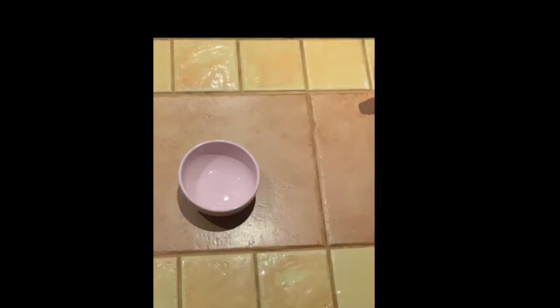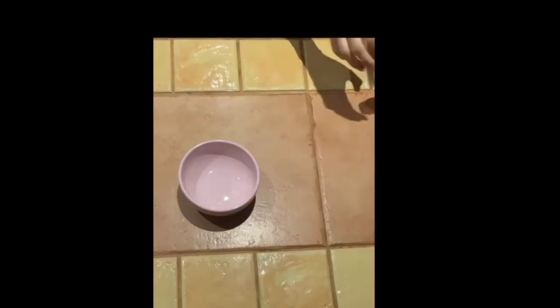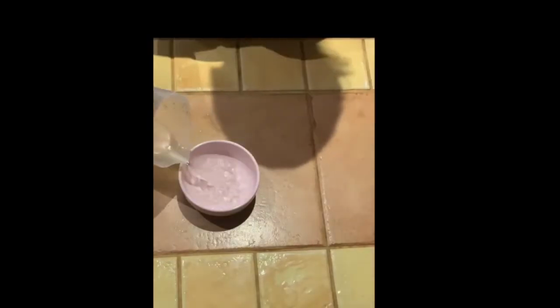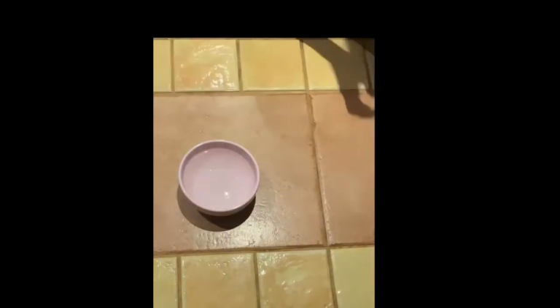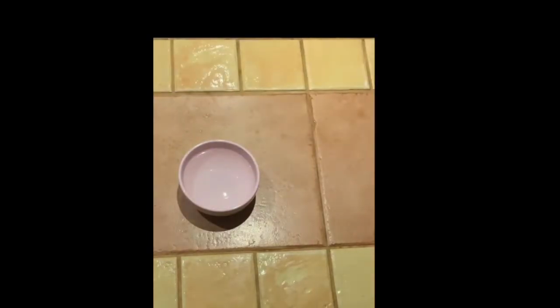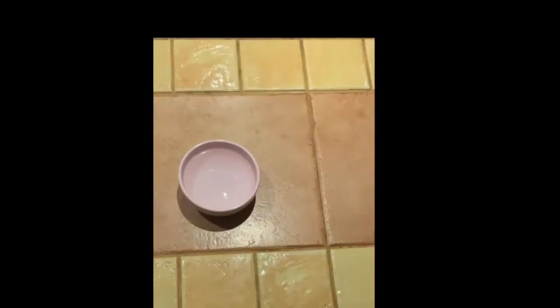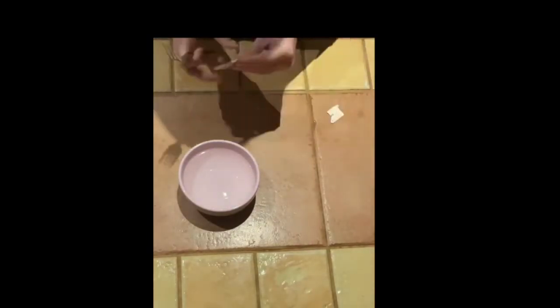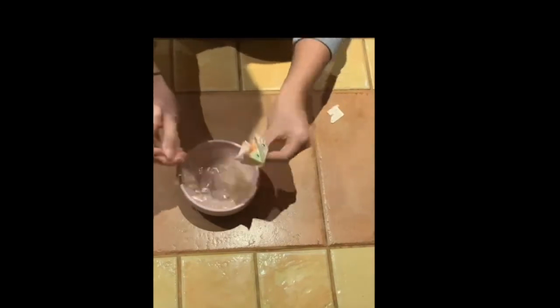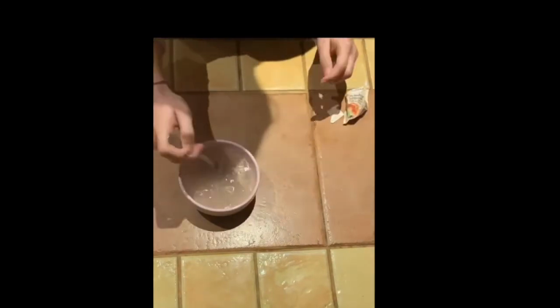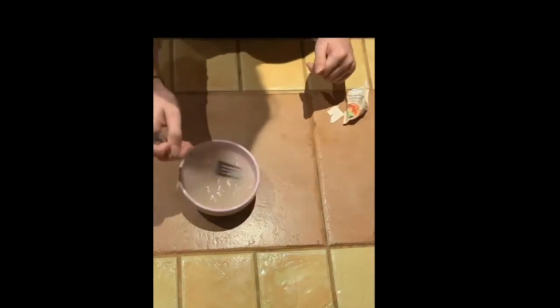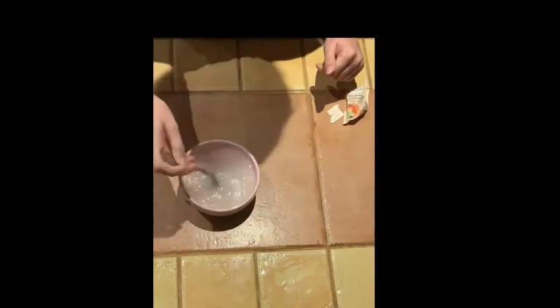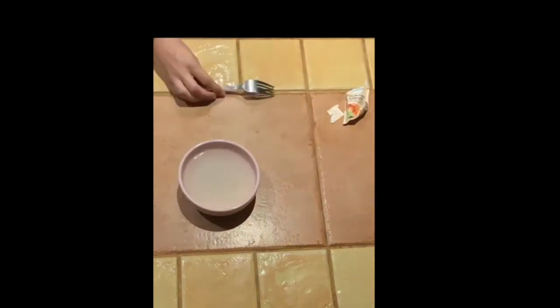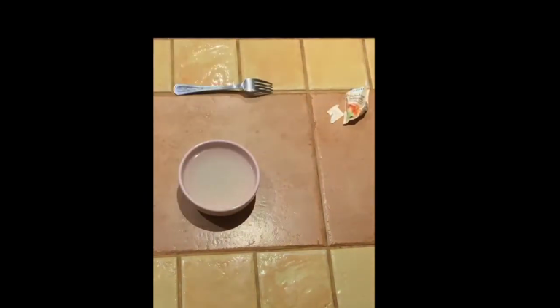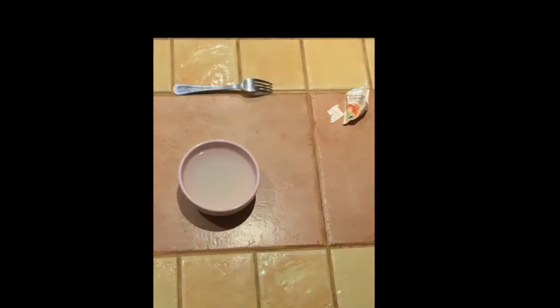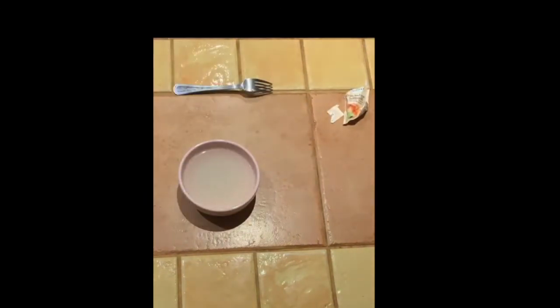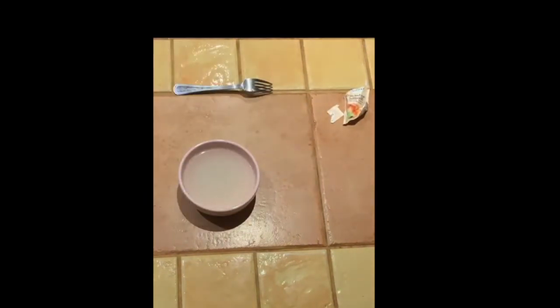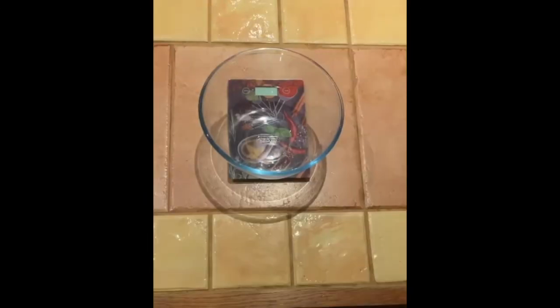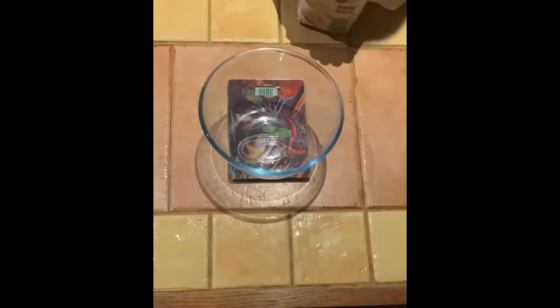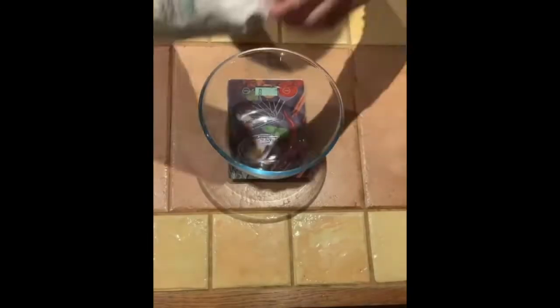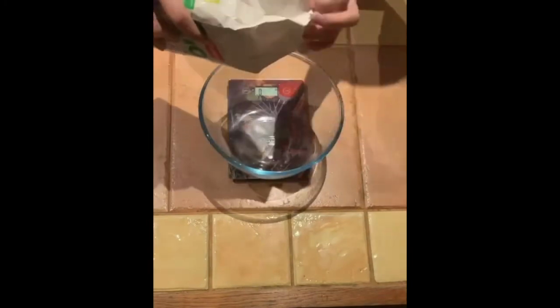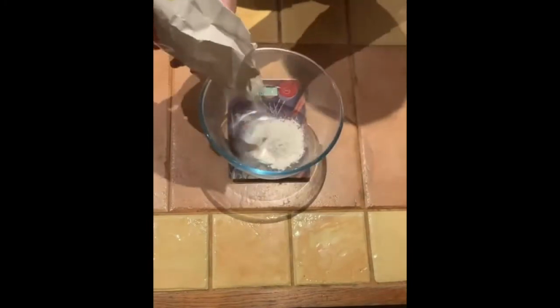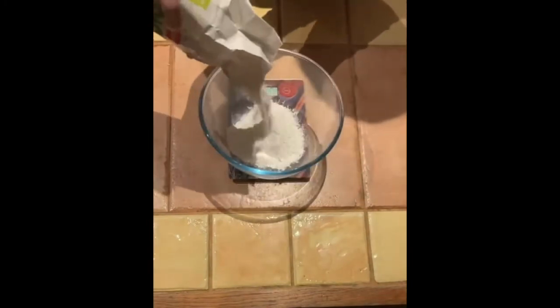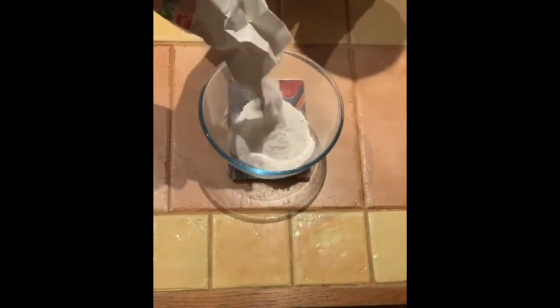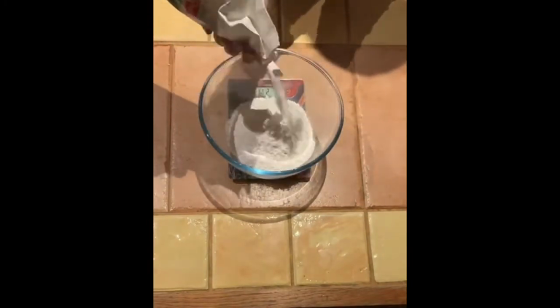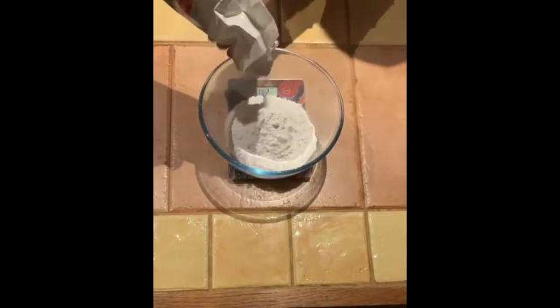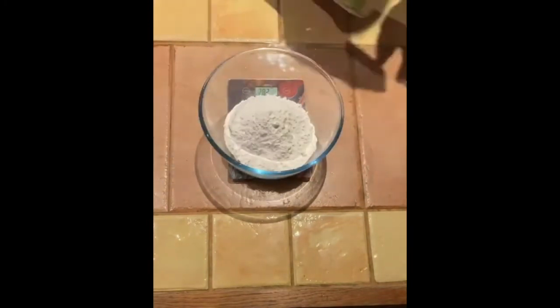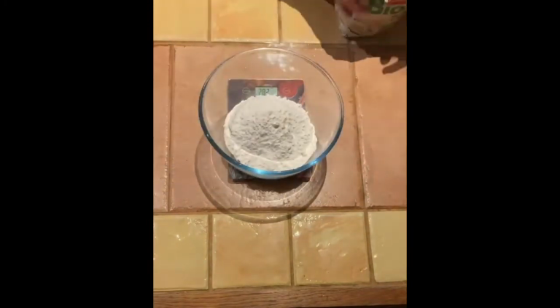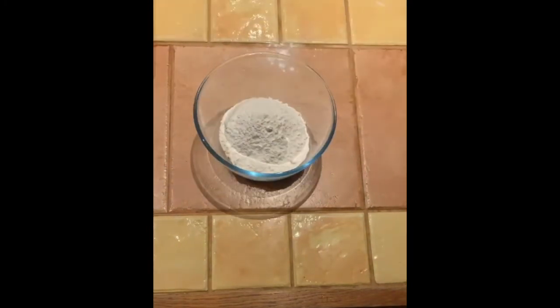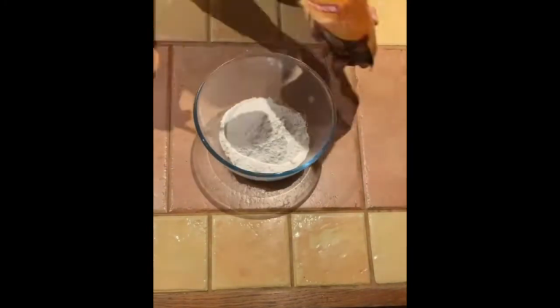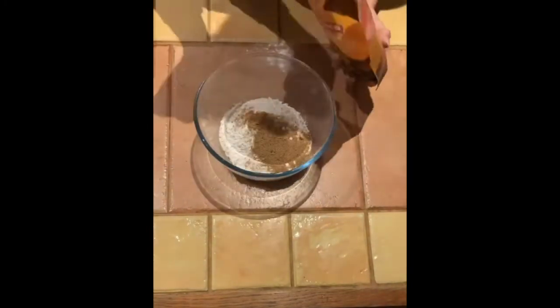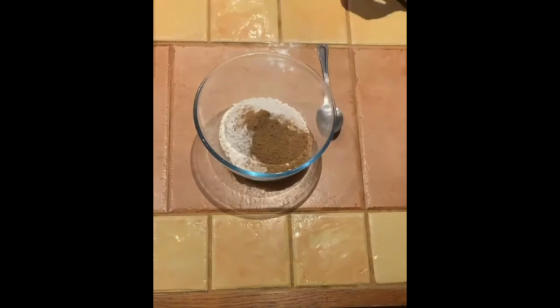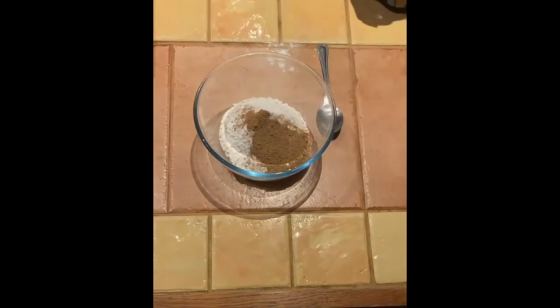So the first thing you have to do is mix some hot water with the baking soda, then cover it up and put aside for 10 minutes. In another bowl, mix the flour with the sugar and add the olive oil.